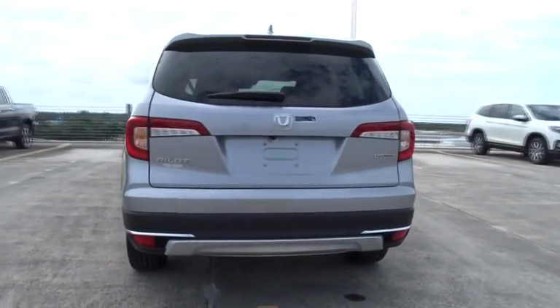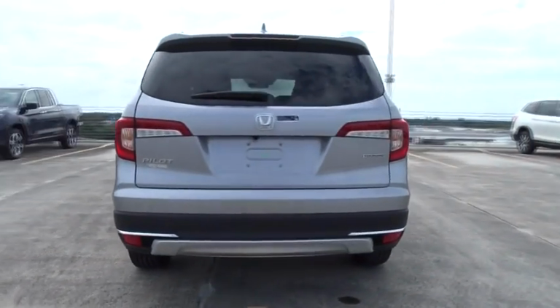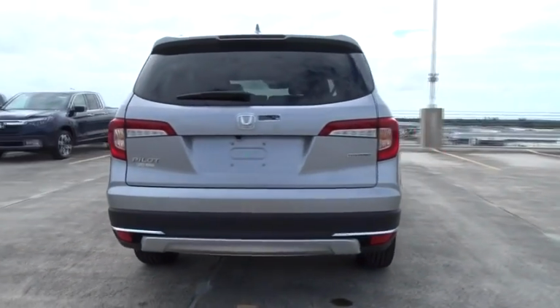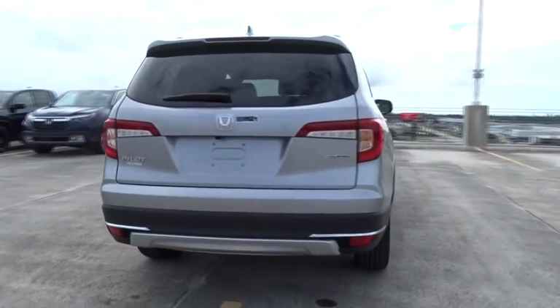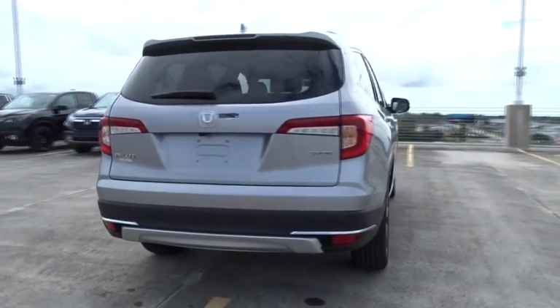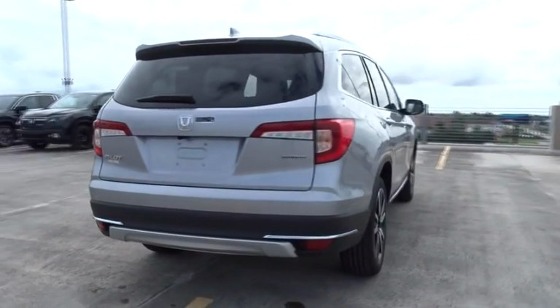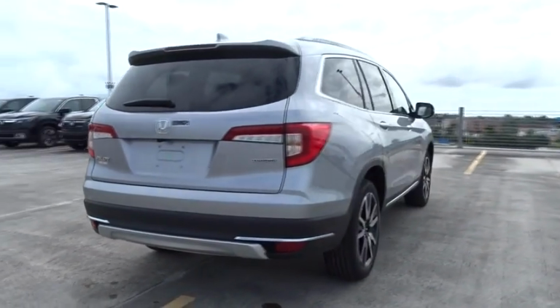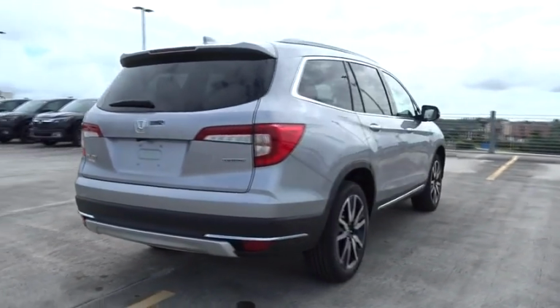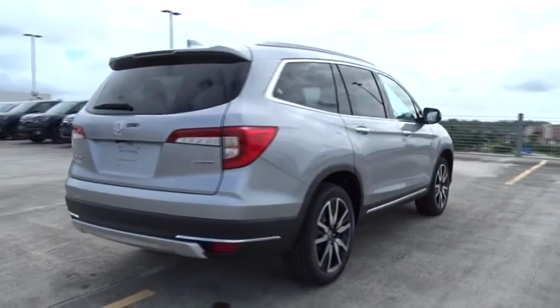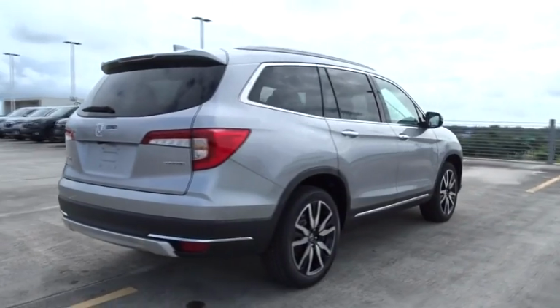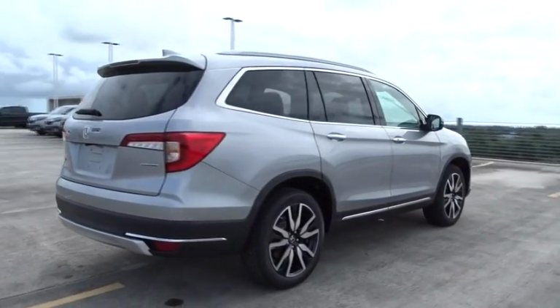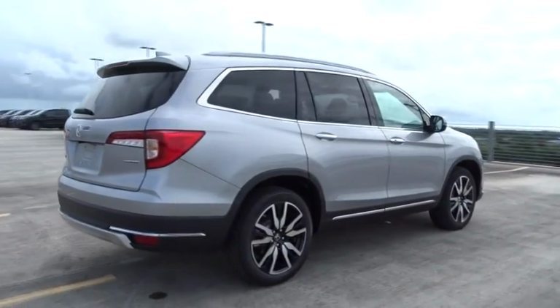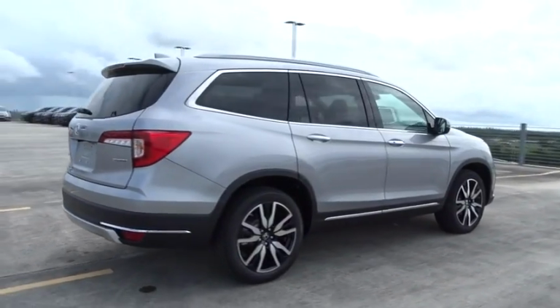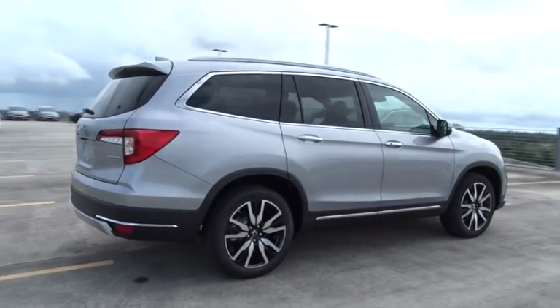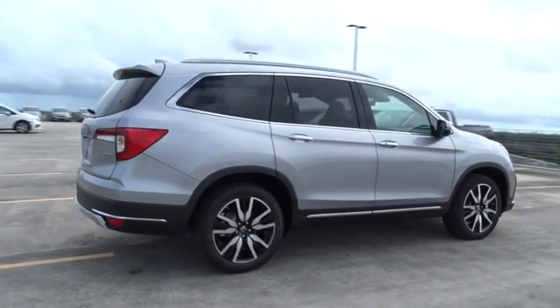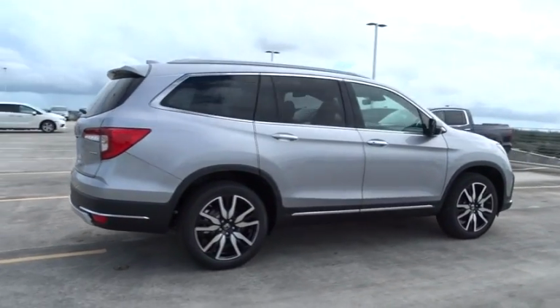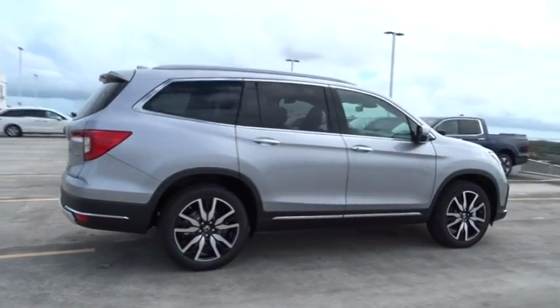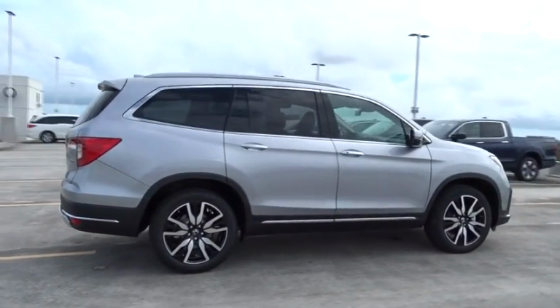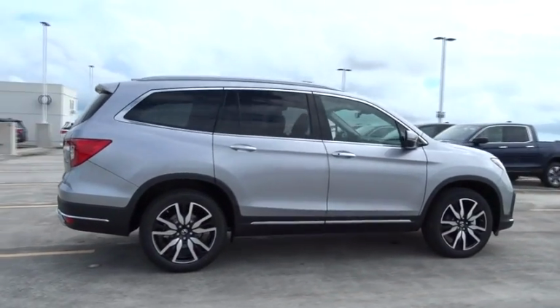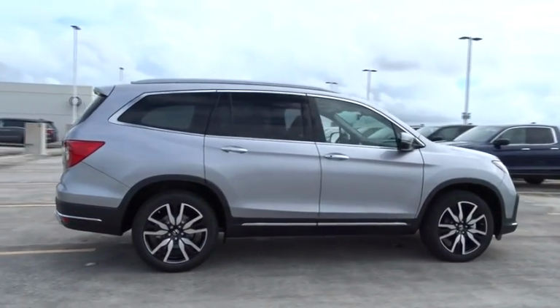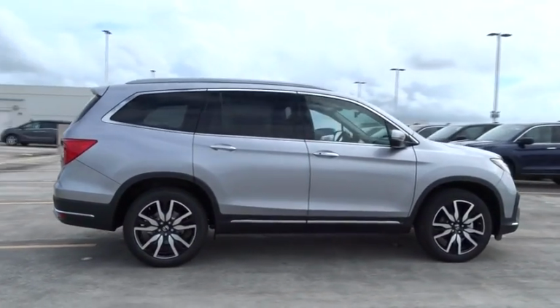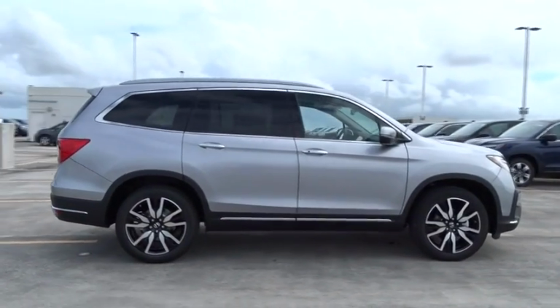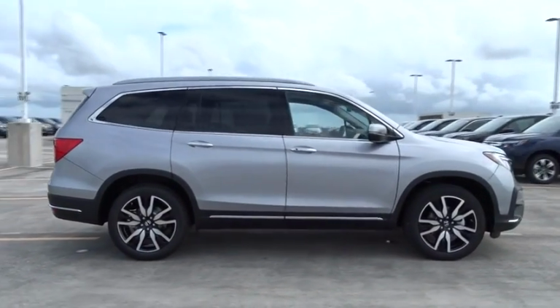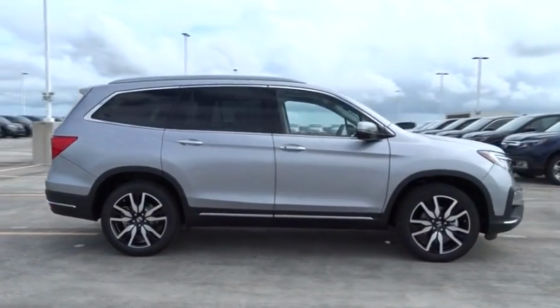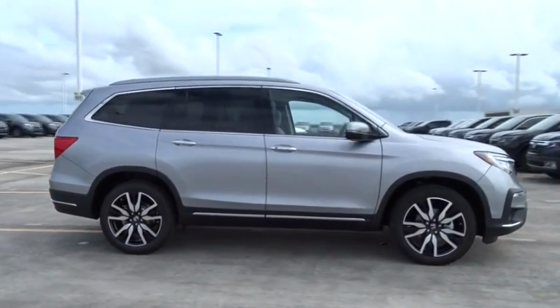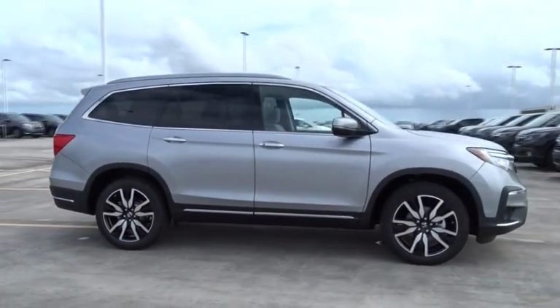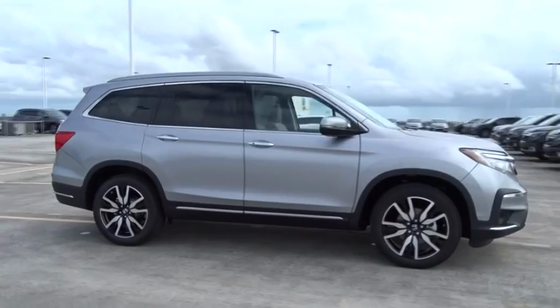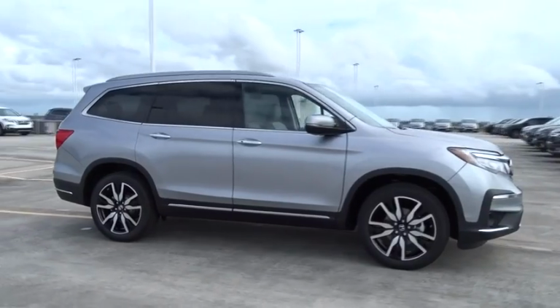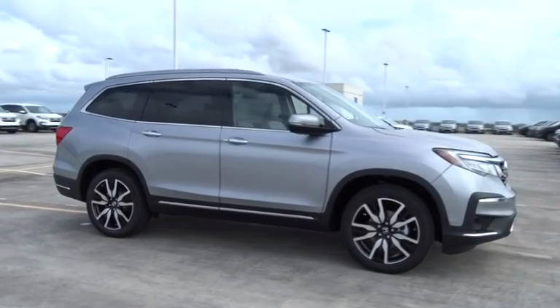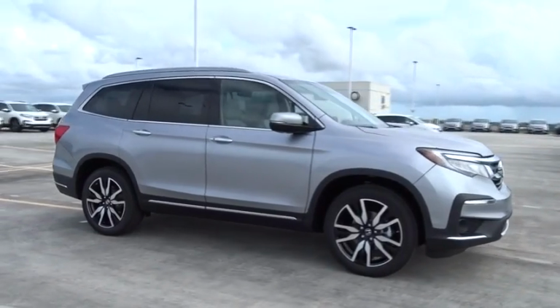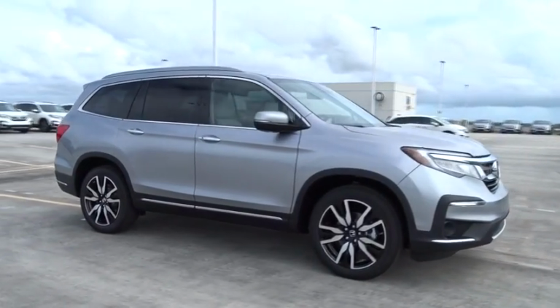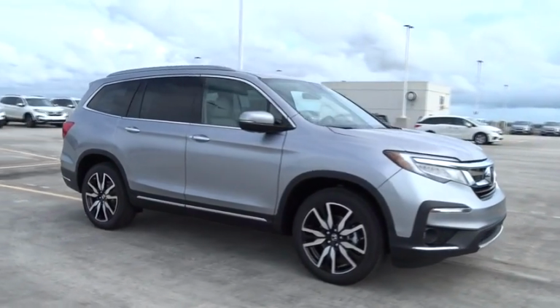Stability control. Remote engine start. Traction control. Navigation system. Bluetooth. Automatic transmission. Front wheel drive. Fog lamps. Compass.